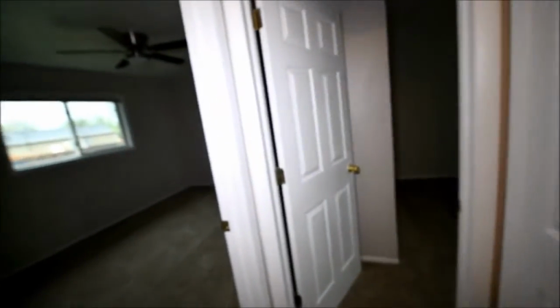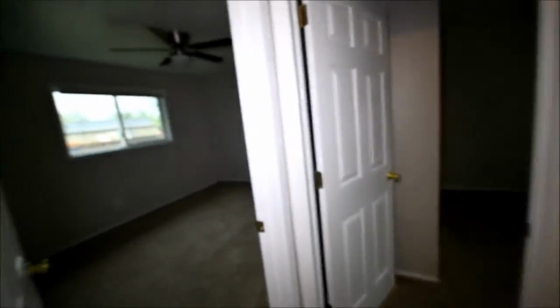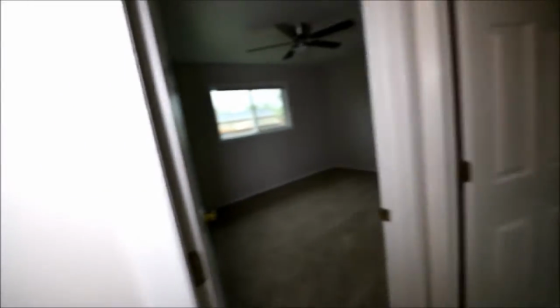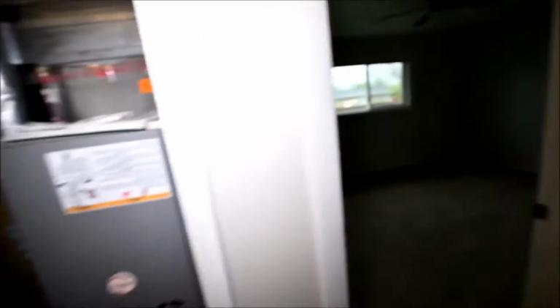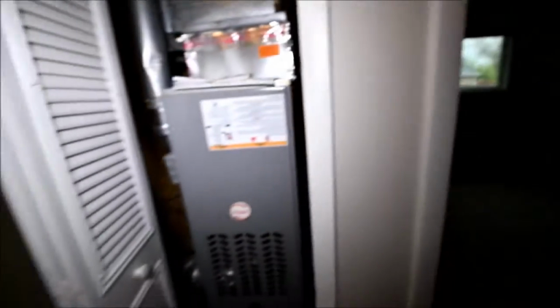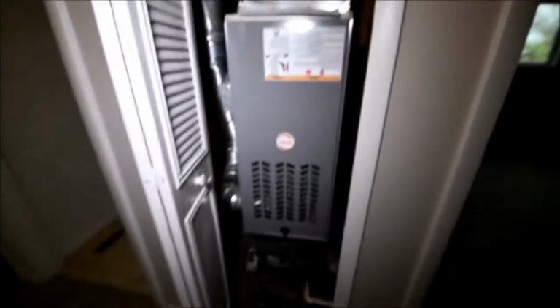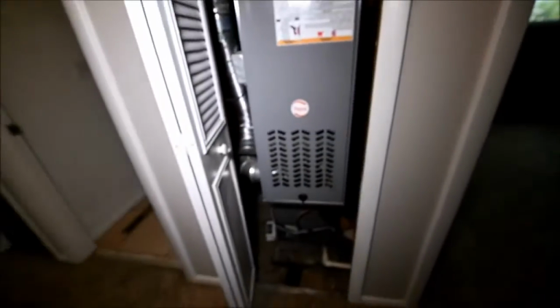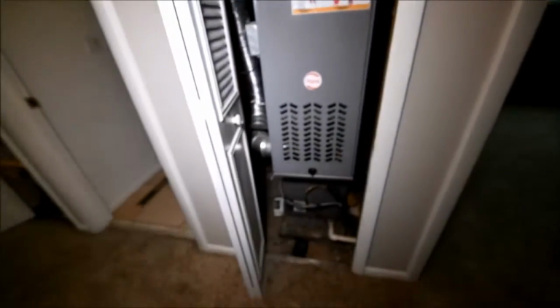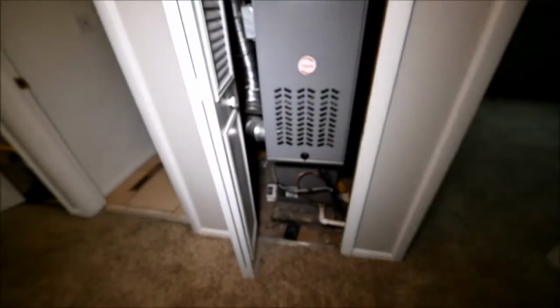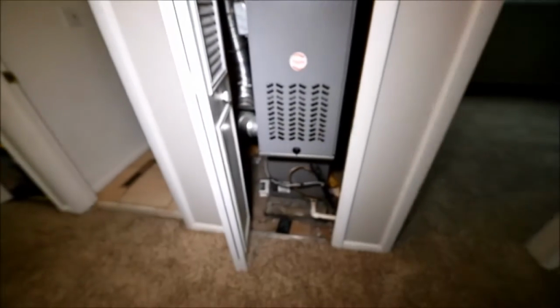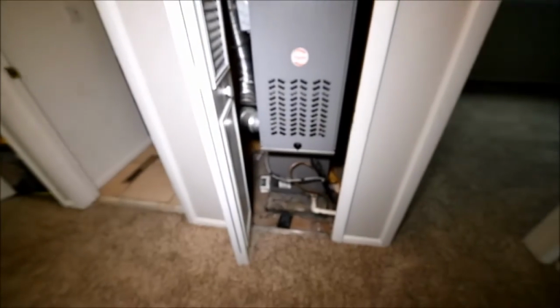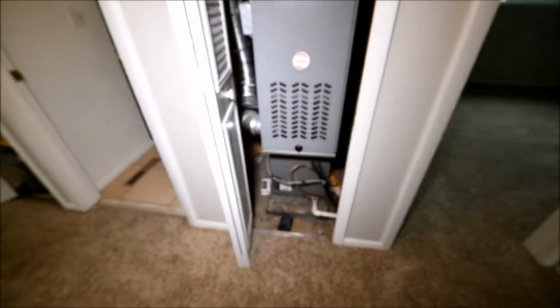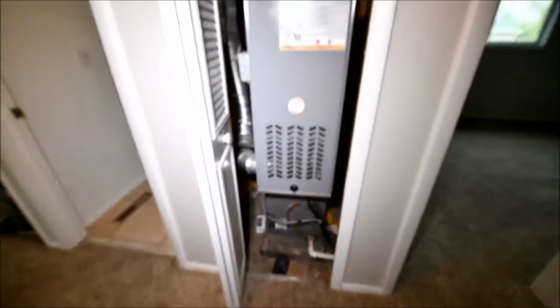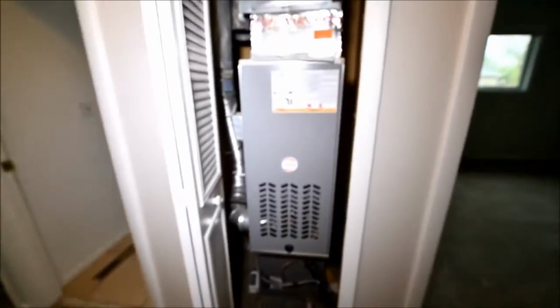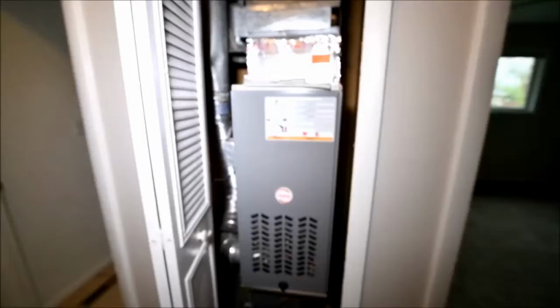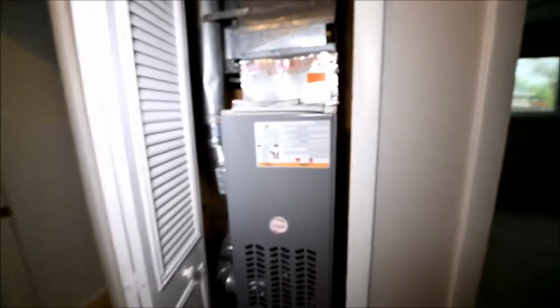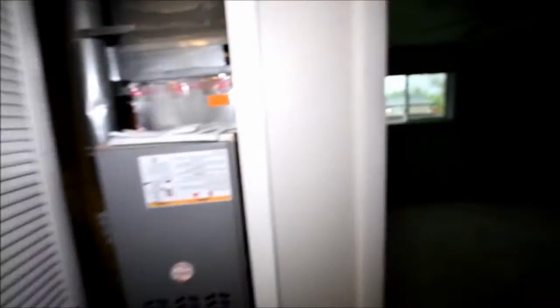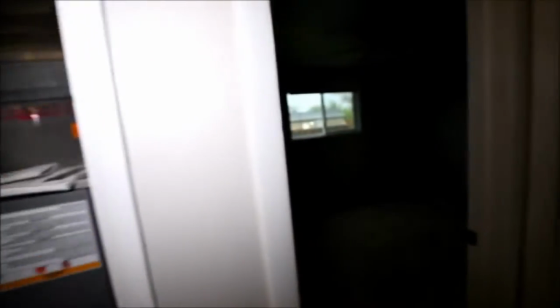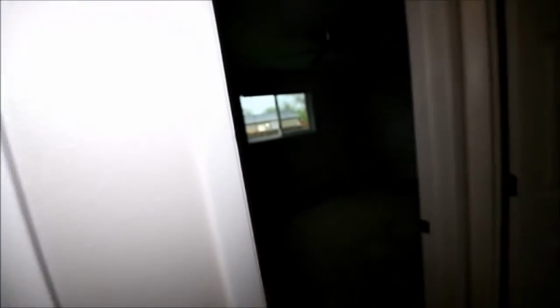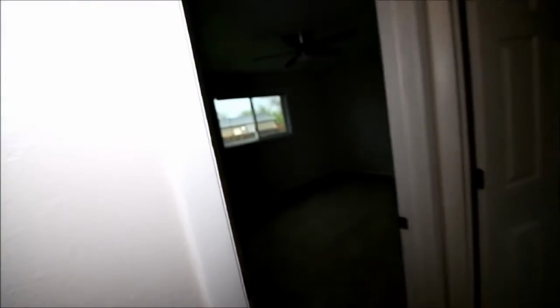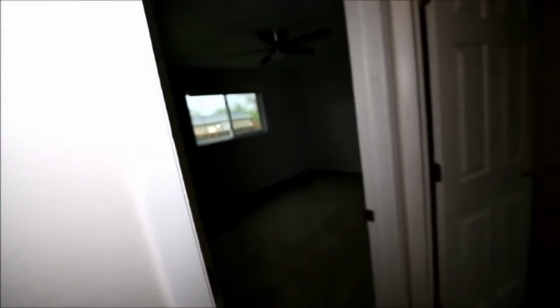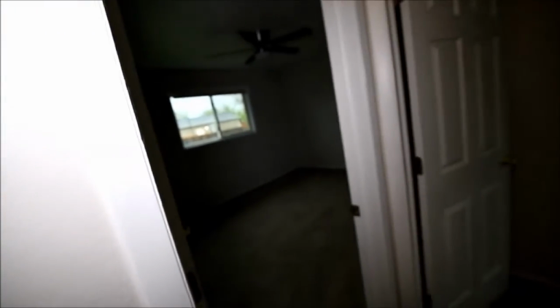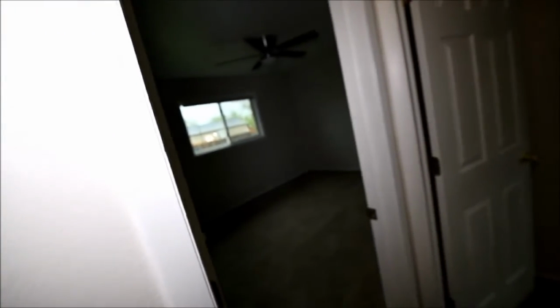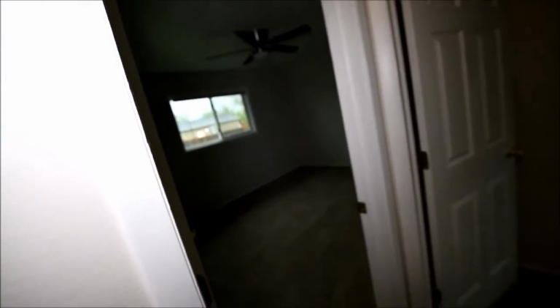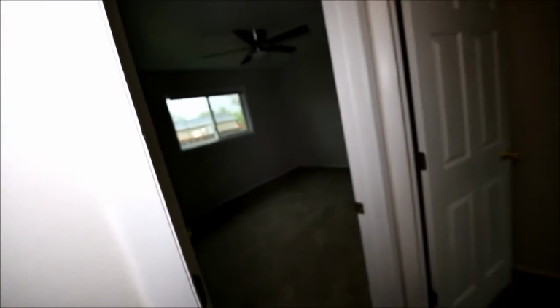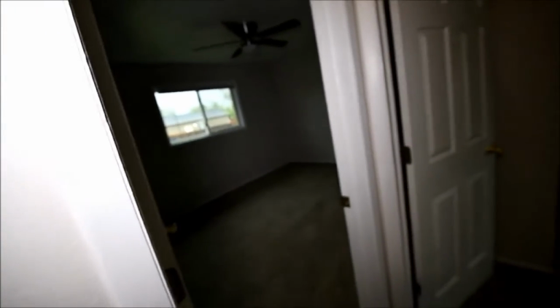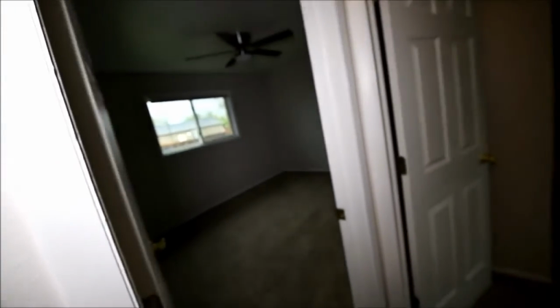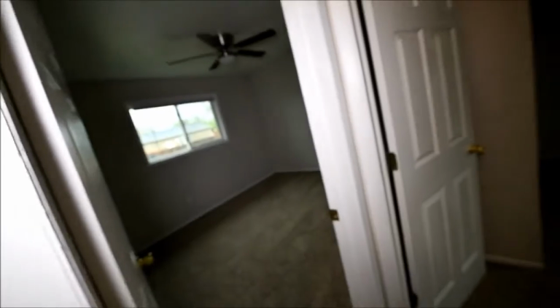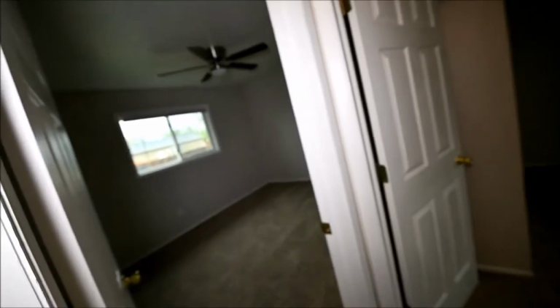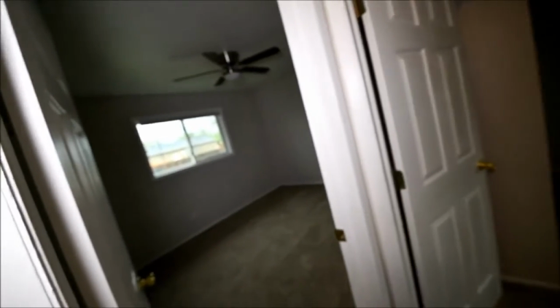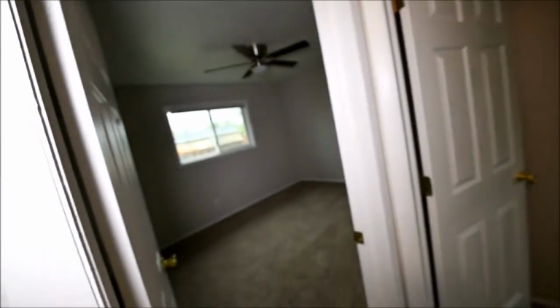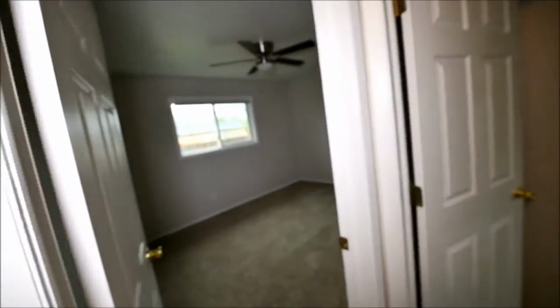And here's the furnace — a popular model in this area. It's not original and not brand new, but it works.